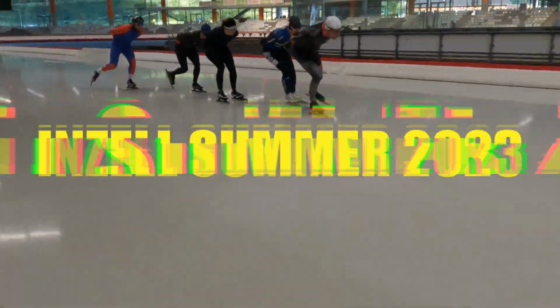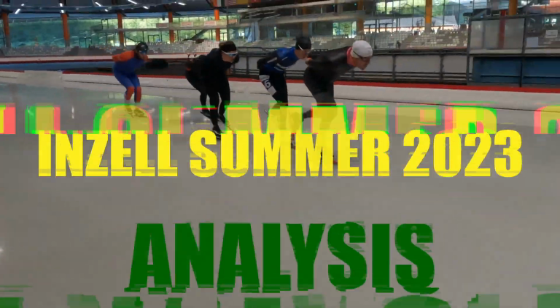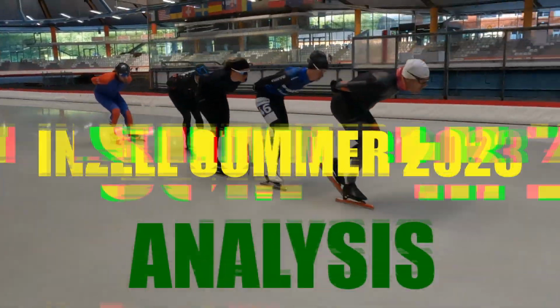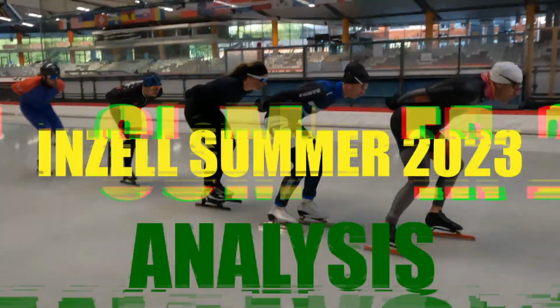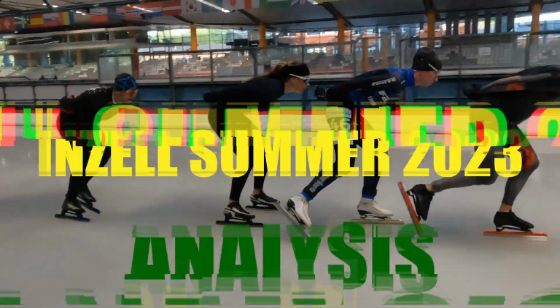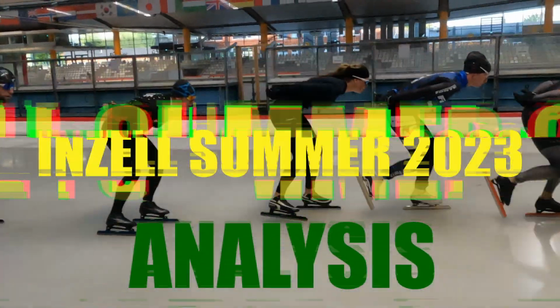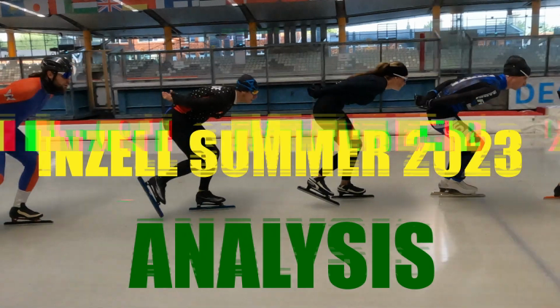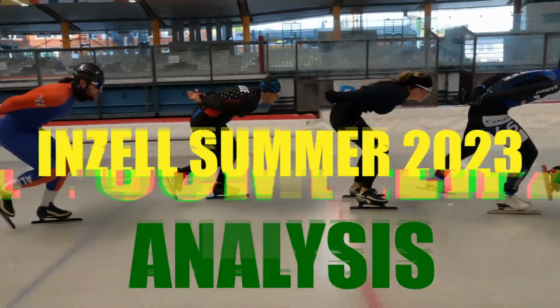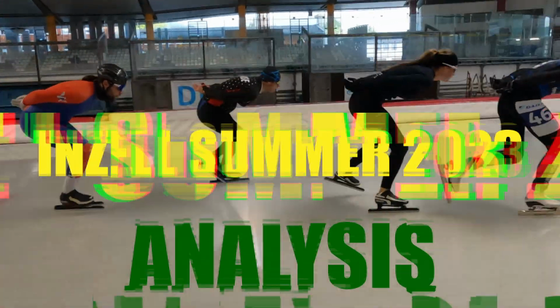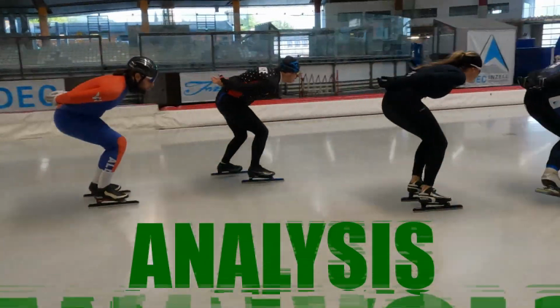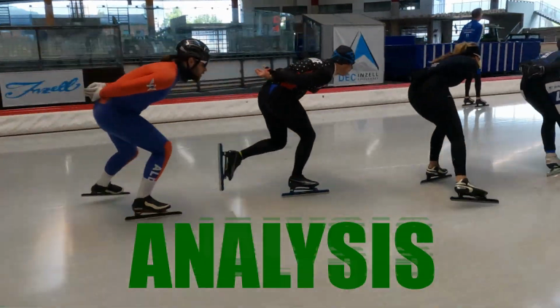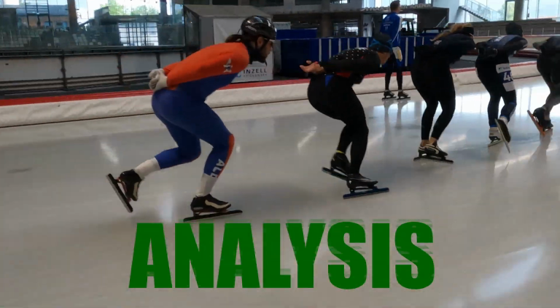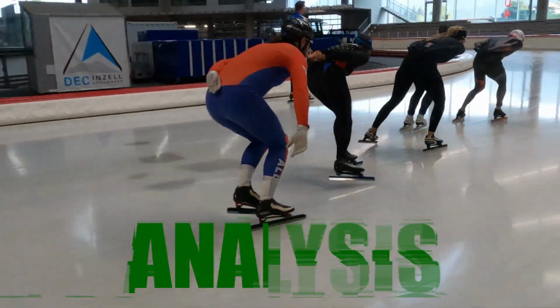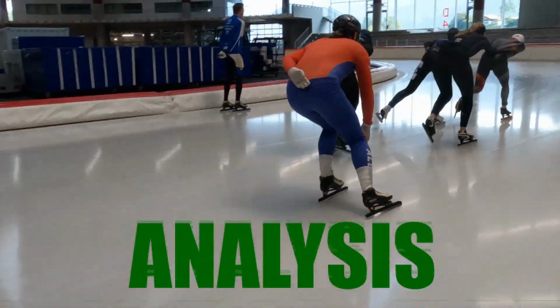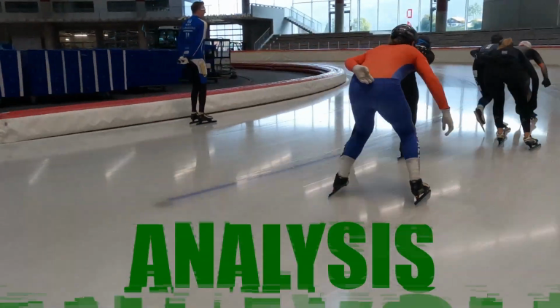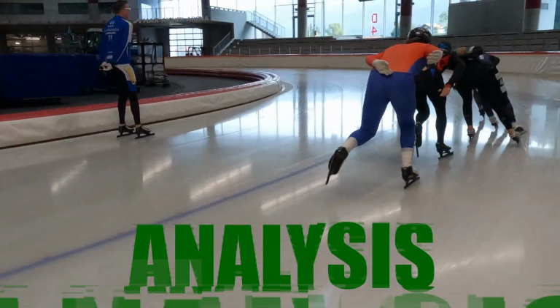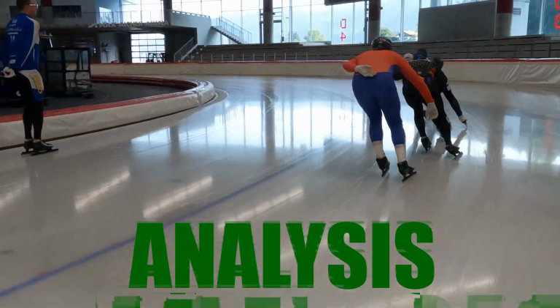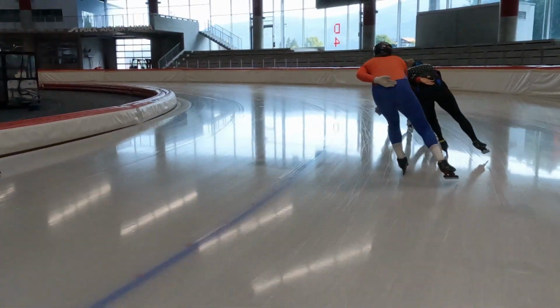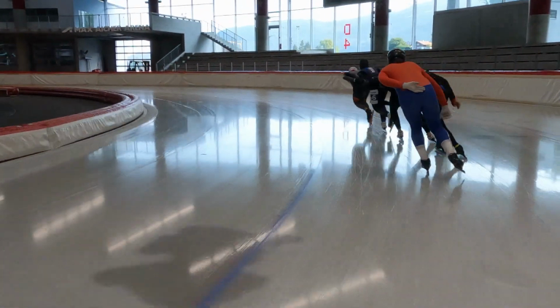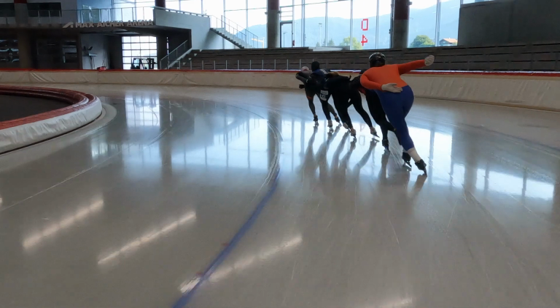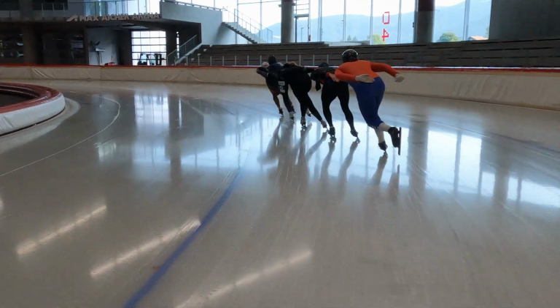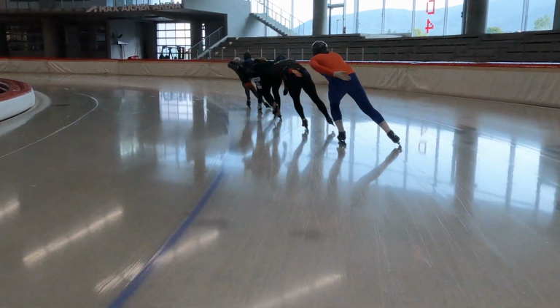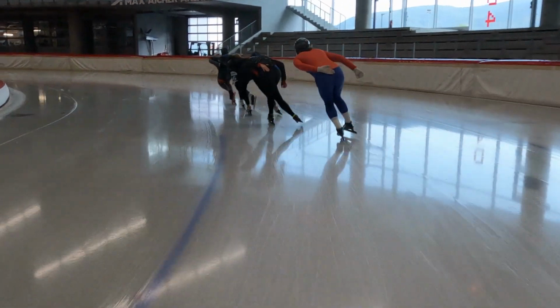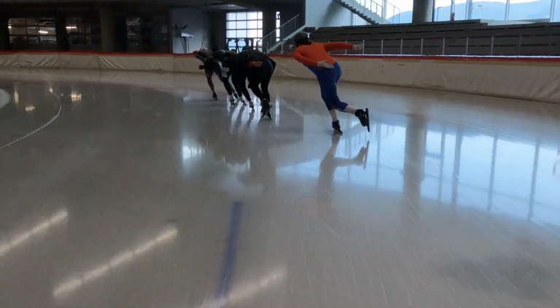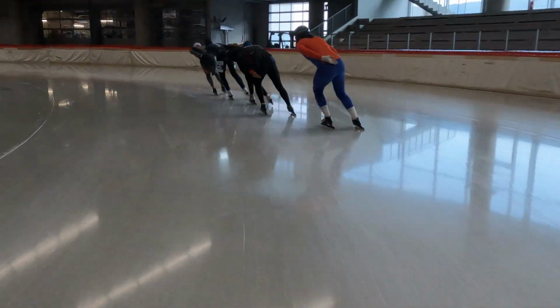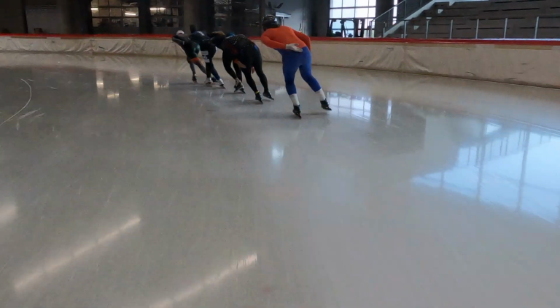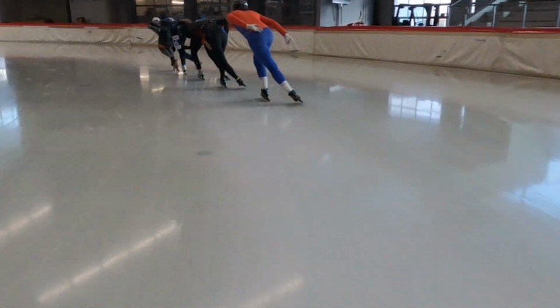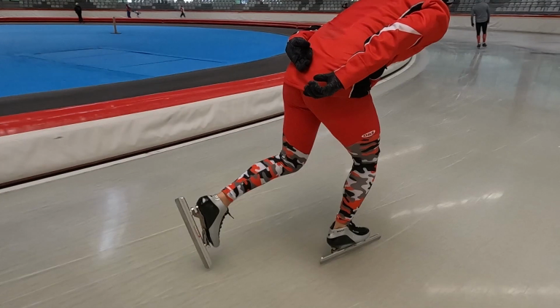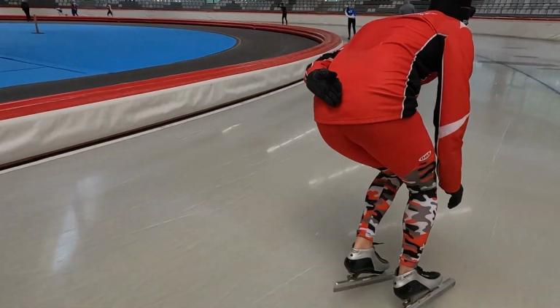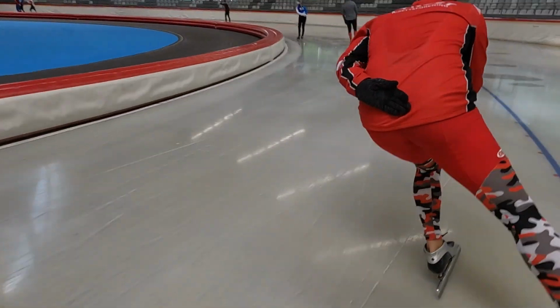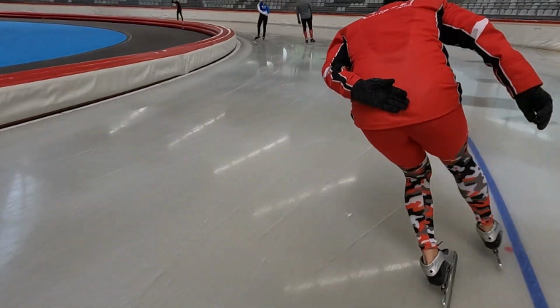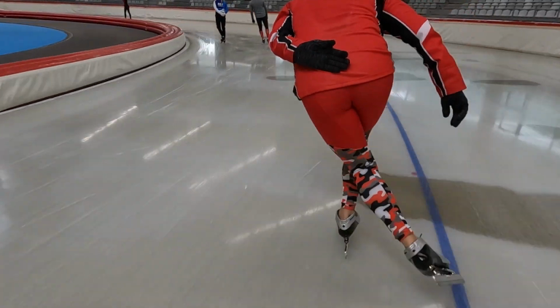Hi everyone, it's time for another analysis video of a skater who participated in the Inzell summer training camp. In this video we will watch the progress Christian made during the training week.